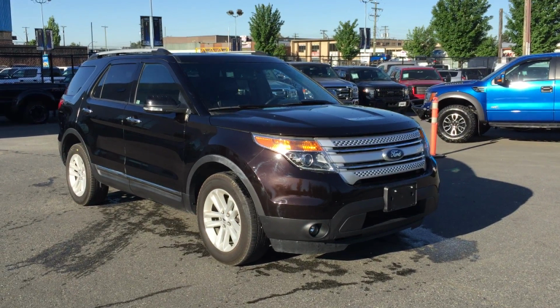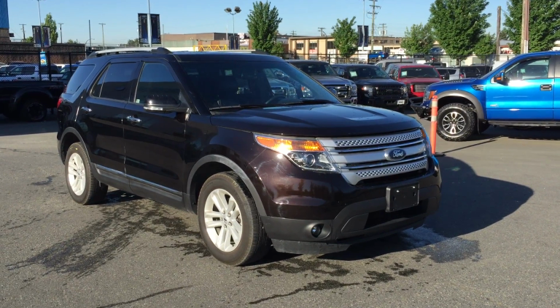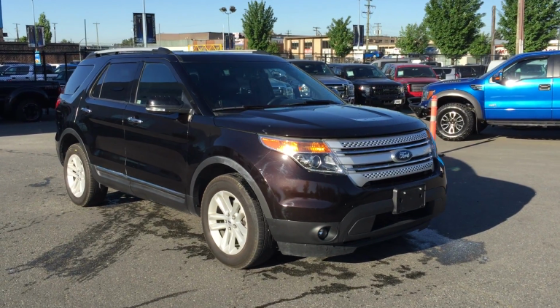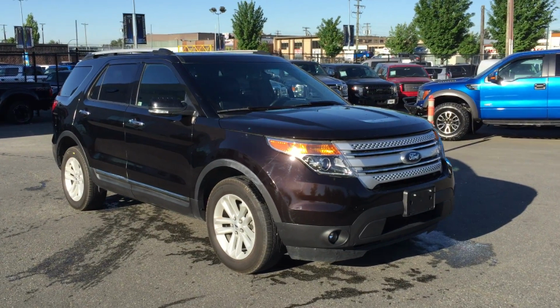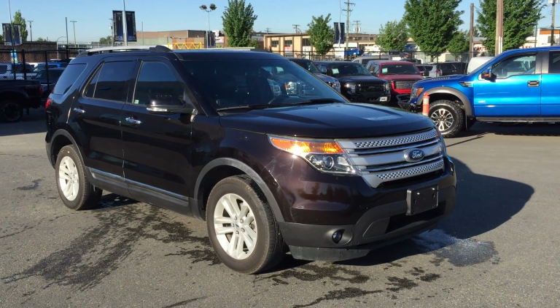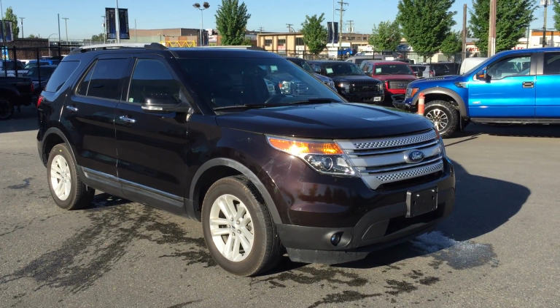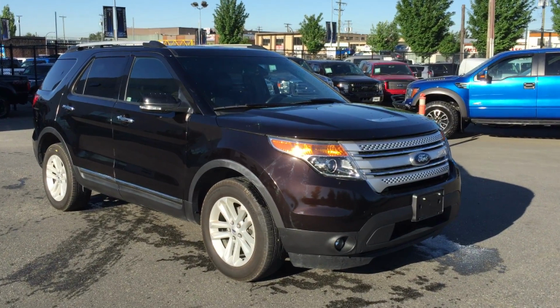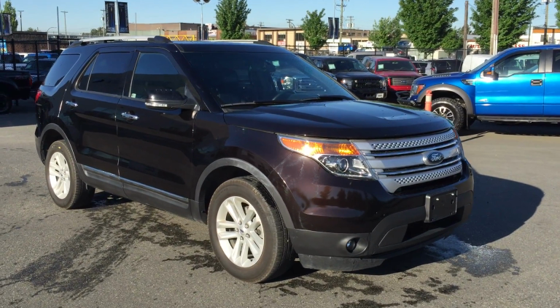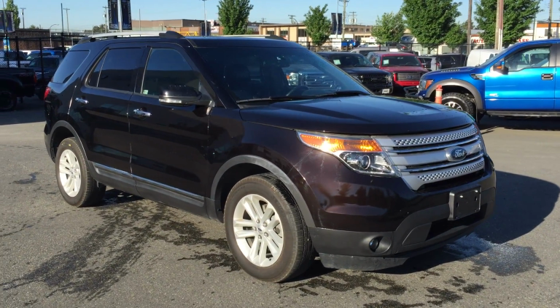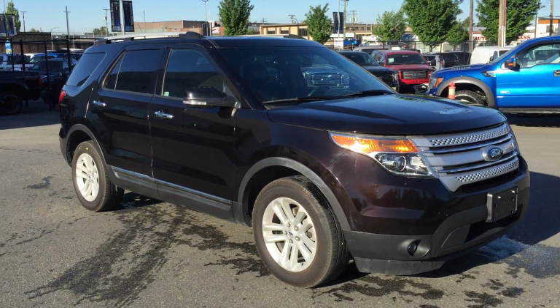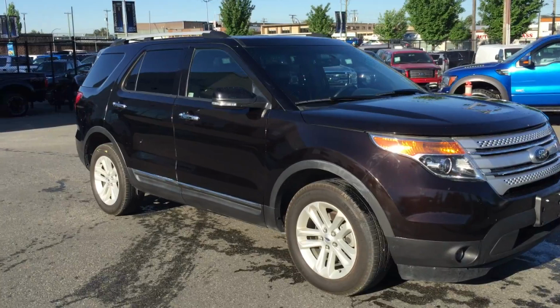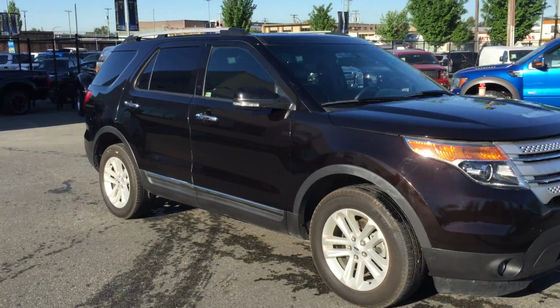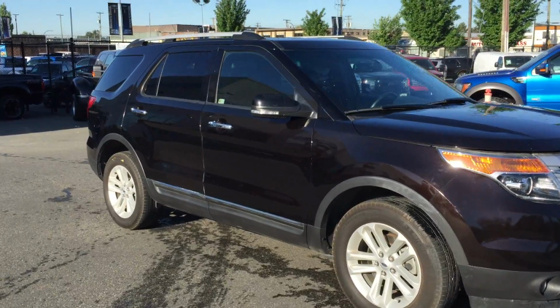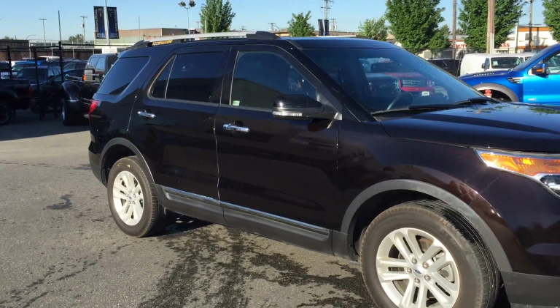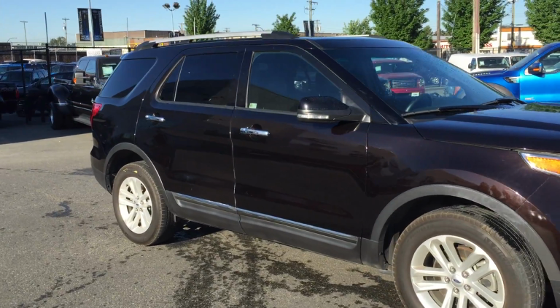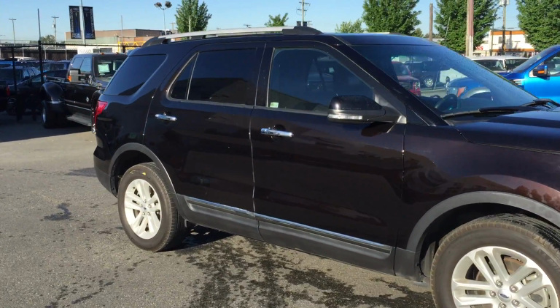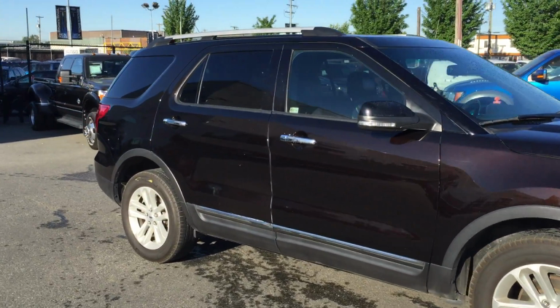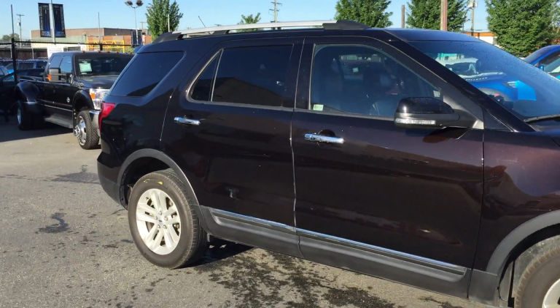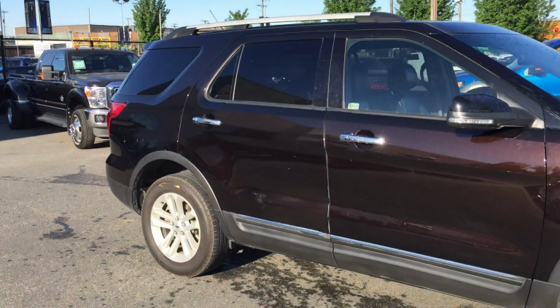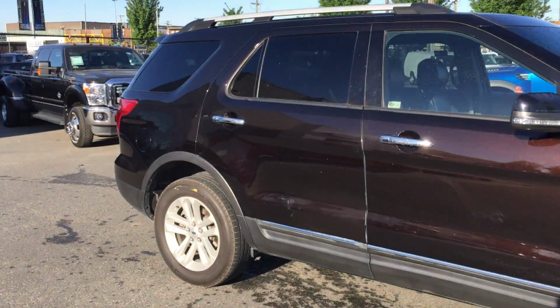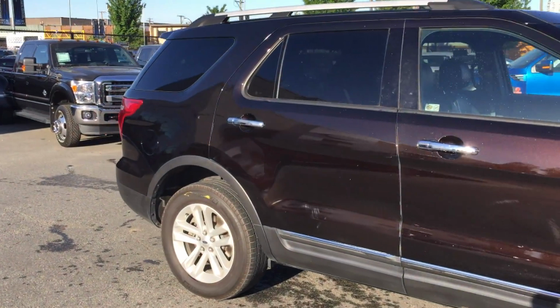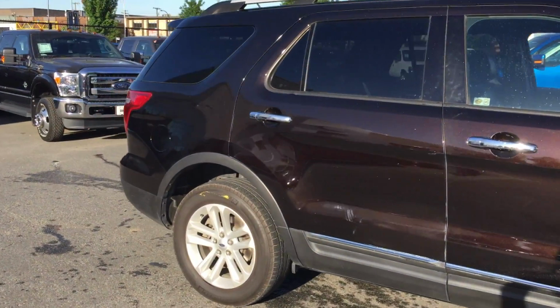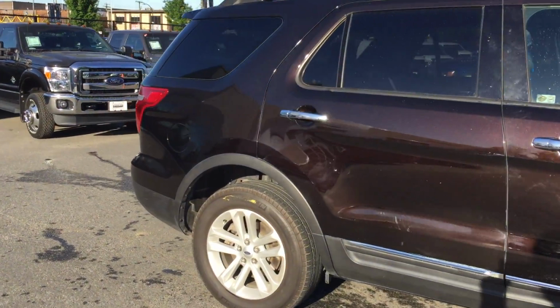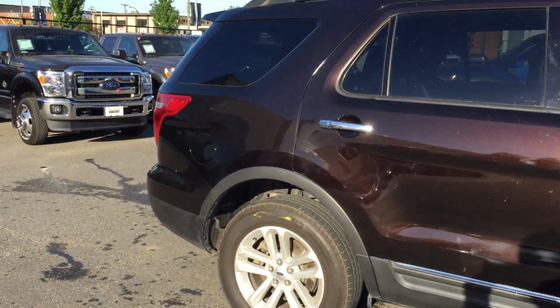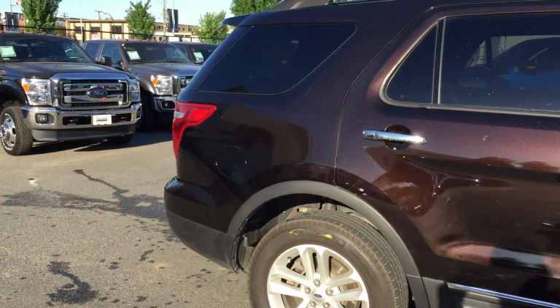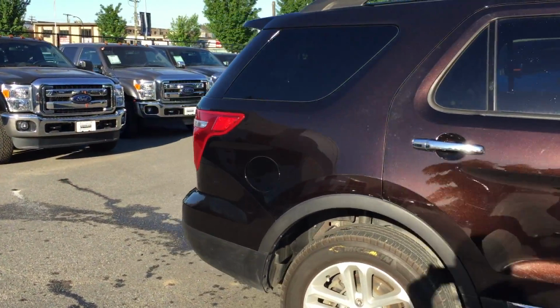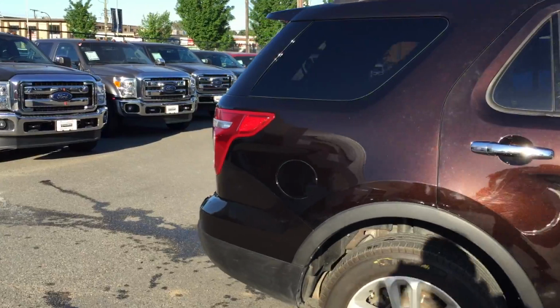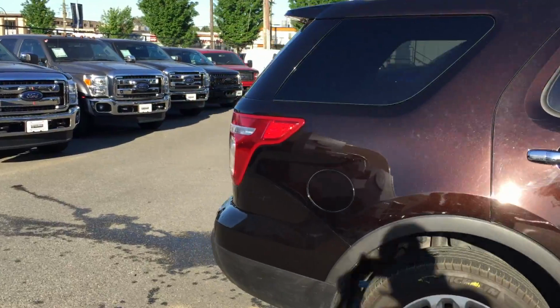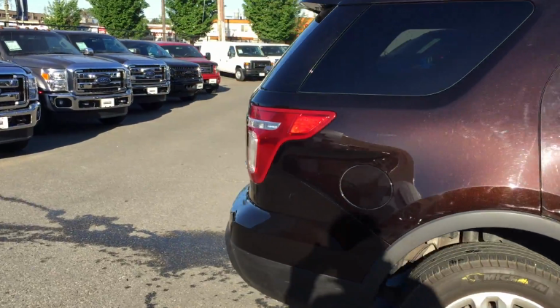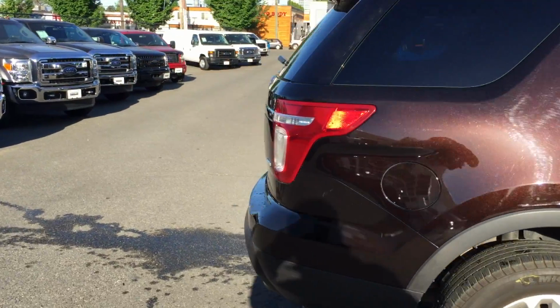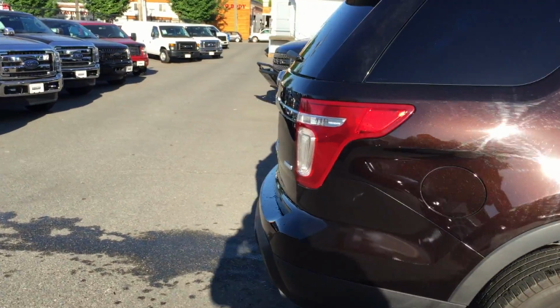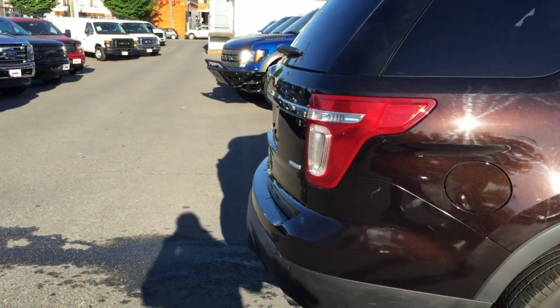This is a very well-equipped 2013 Ford Explorer. It's an XLT, four-wheel drive. Kodiak brown is the color.